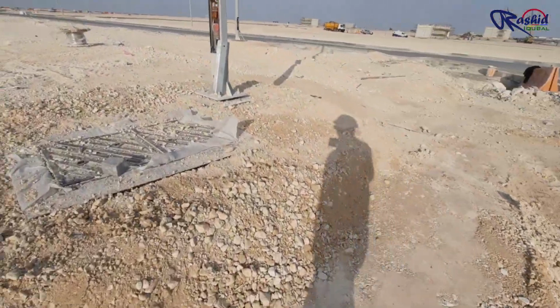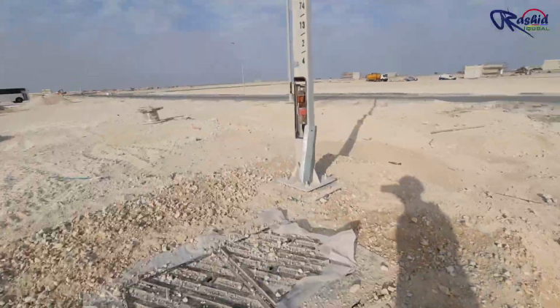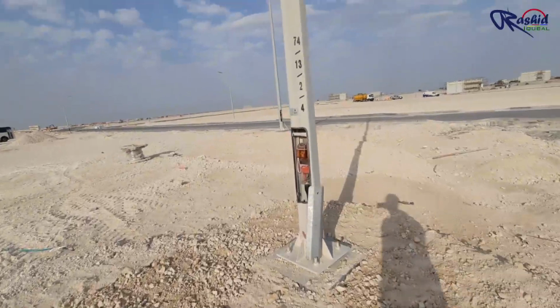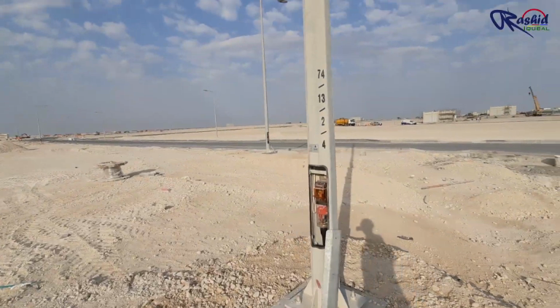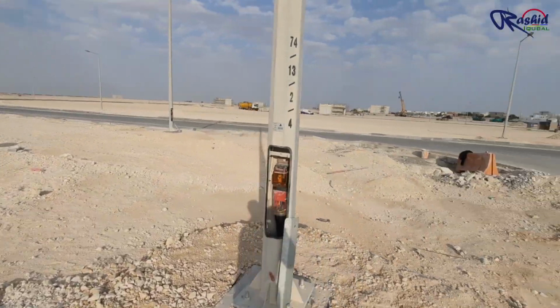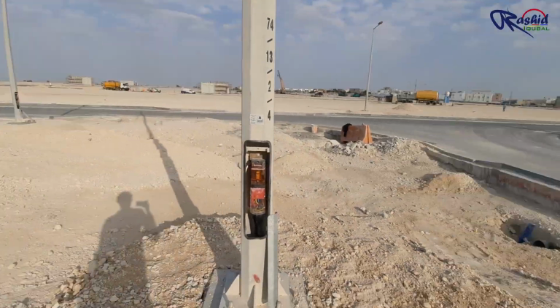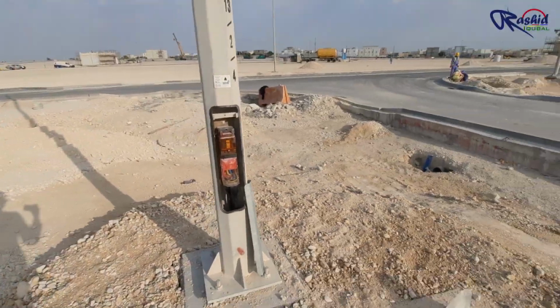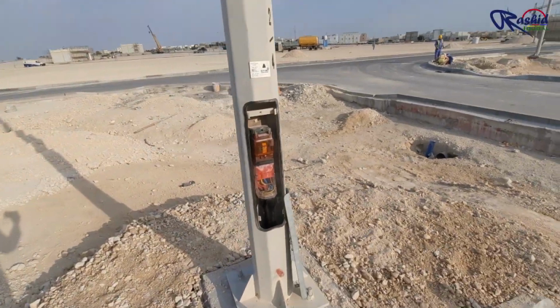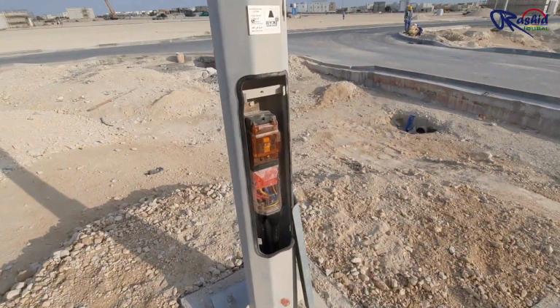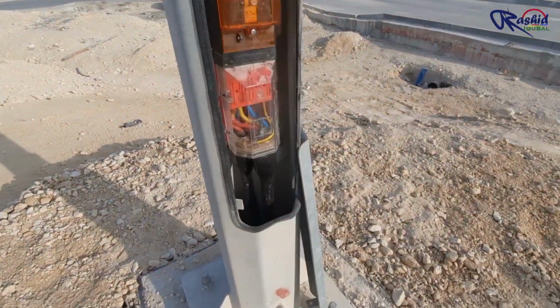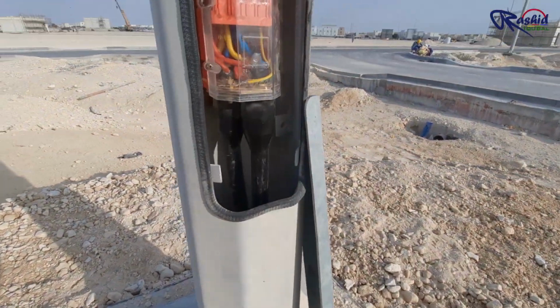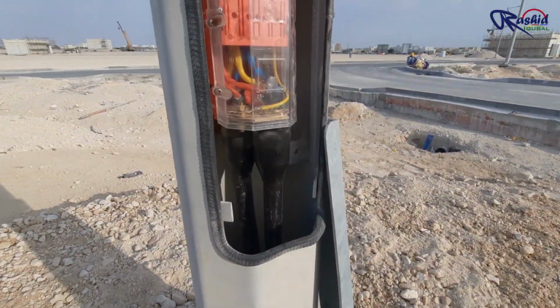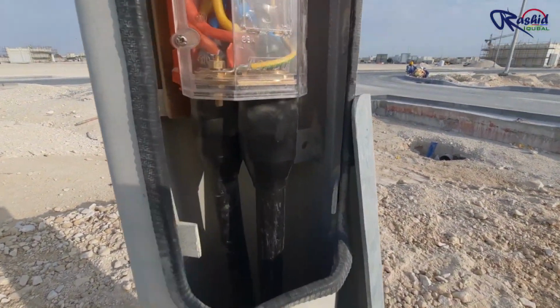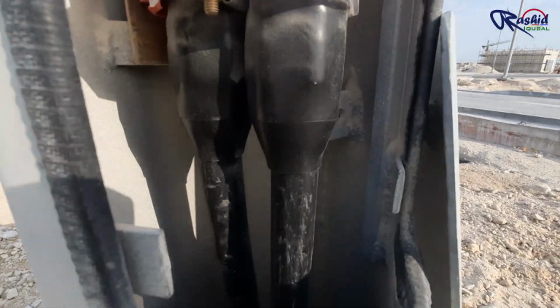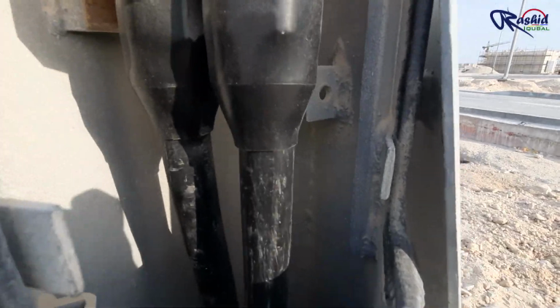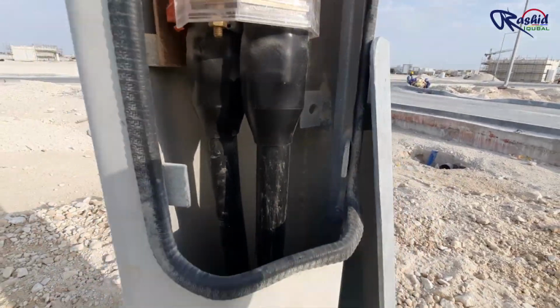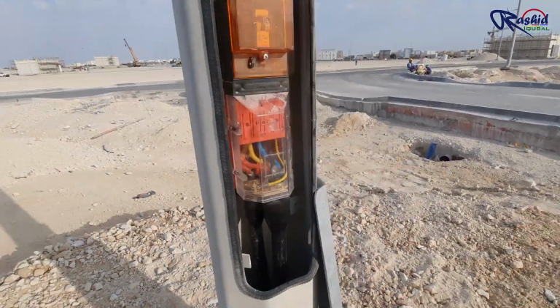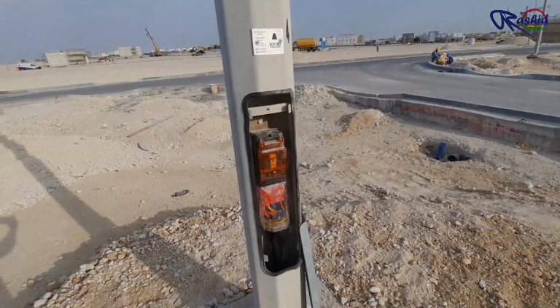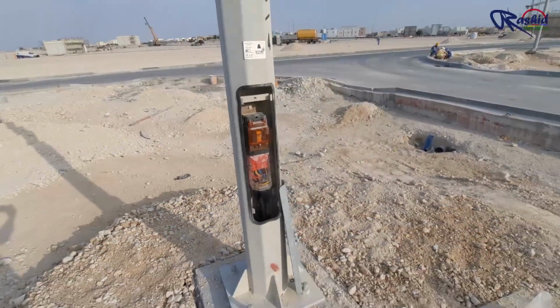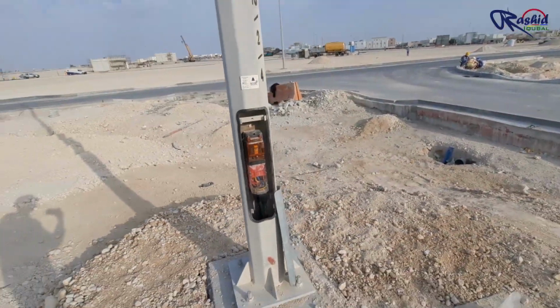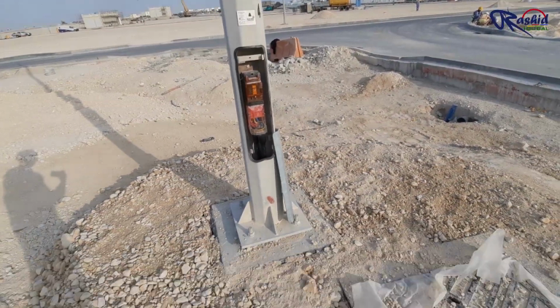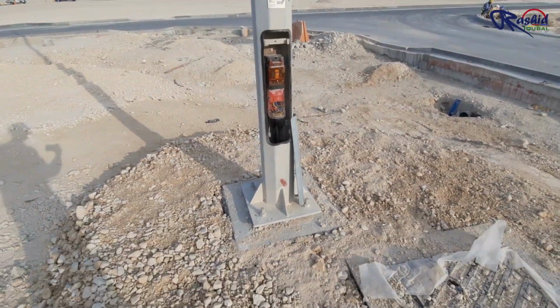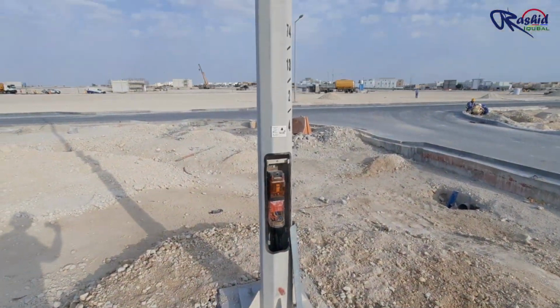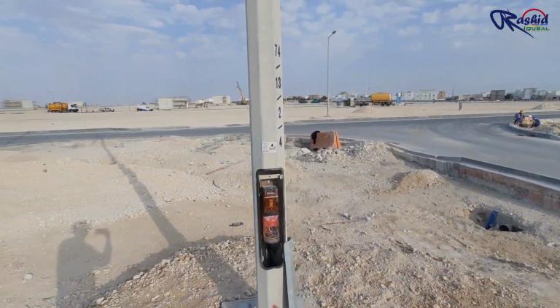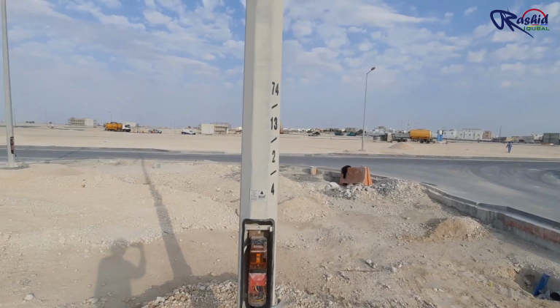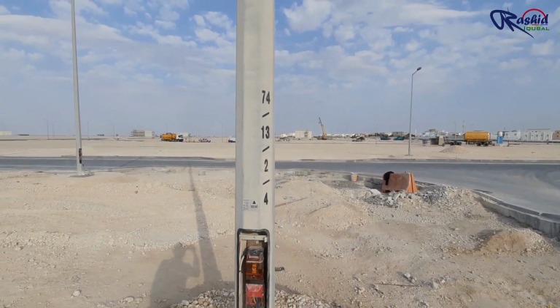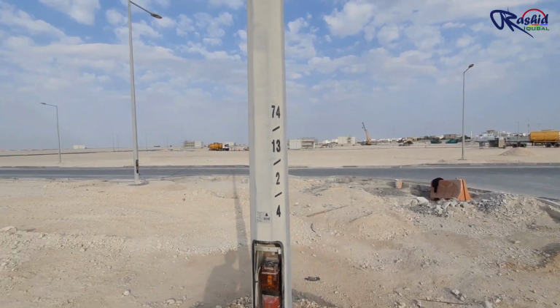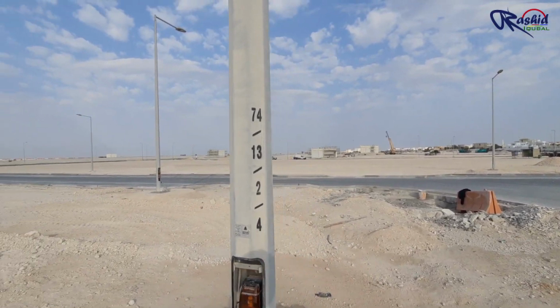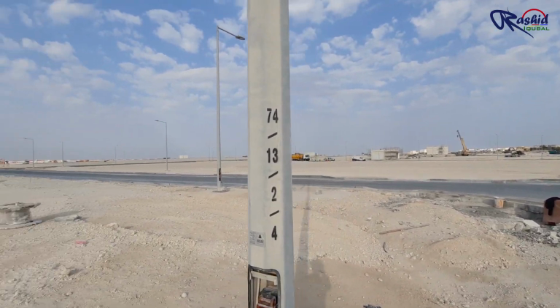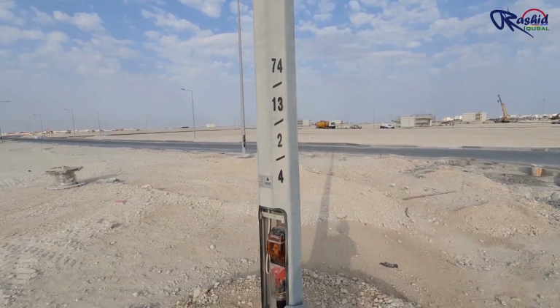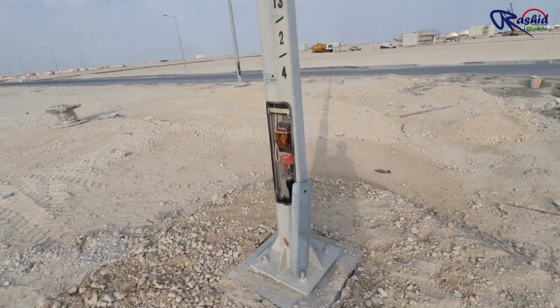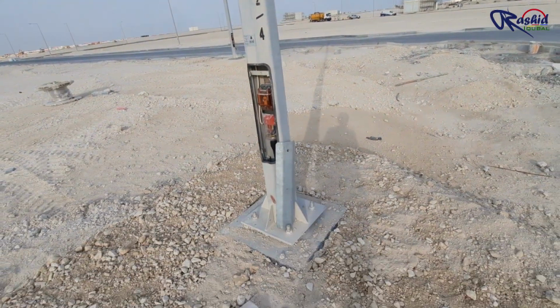Inside this pole we install a cutout, and both cables are terminated in the cutout. If you want to learn the process of installation of the cutout with glanding and termination, please let me know and I will make another video for that.